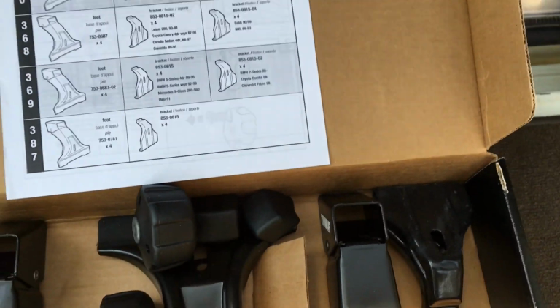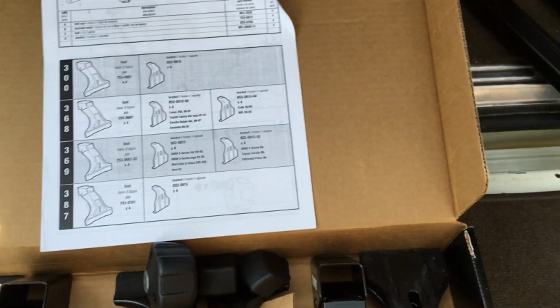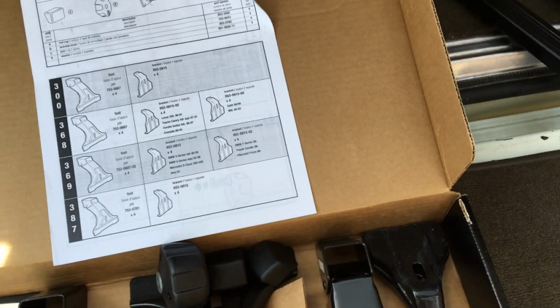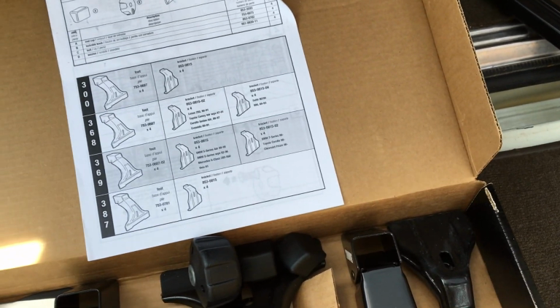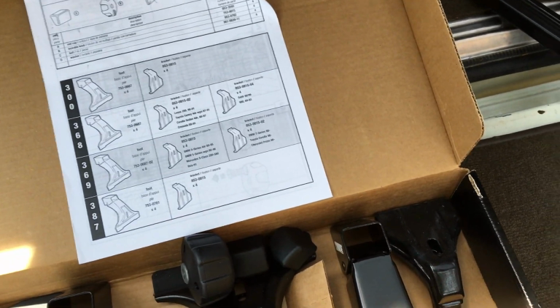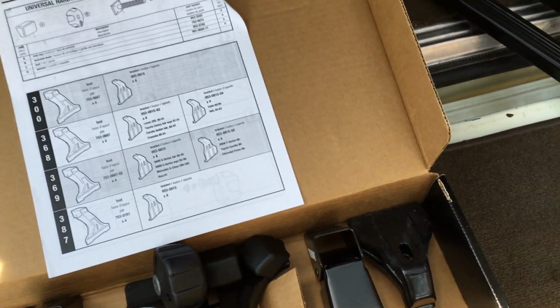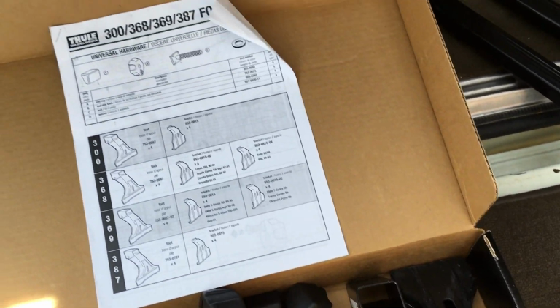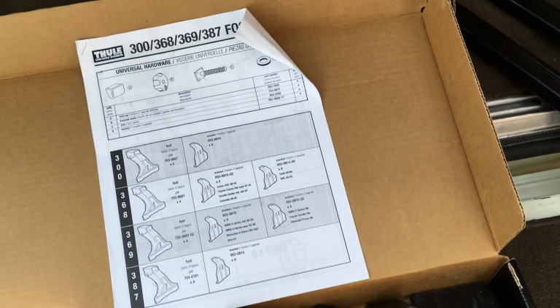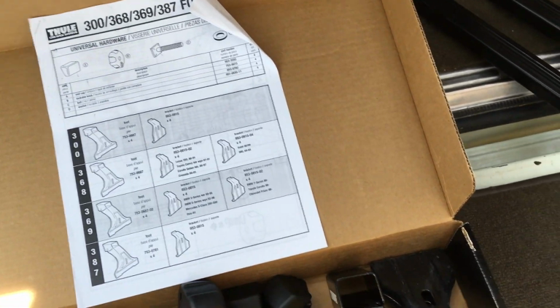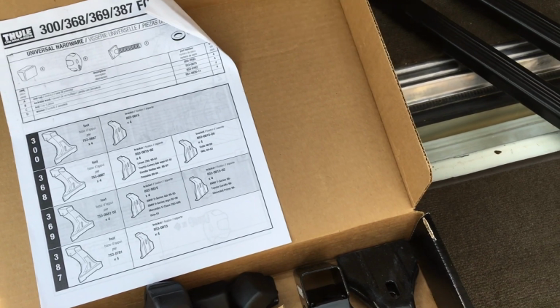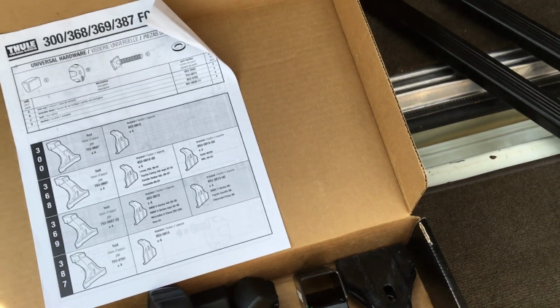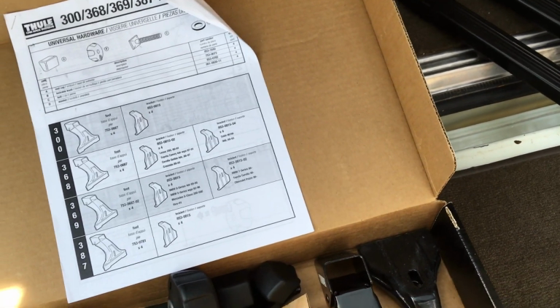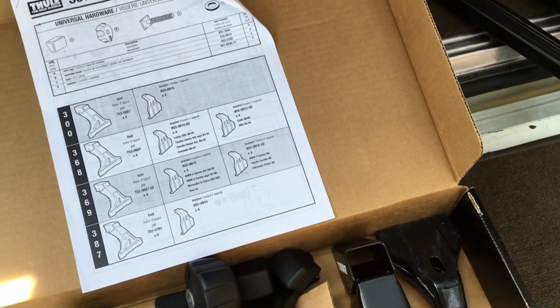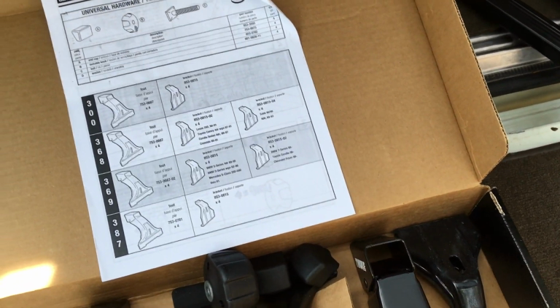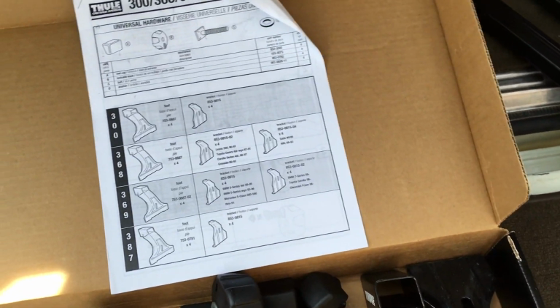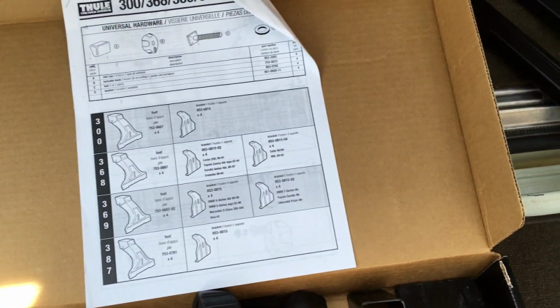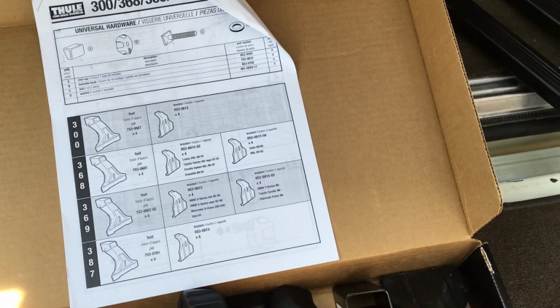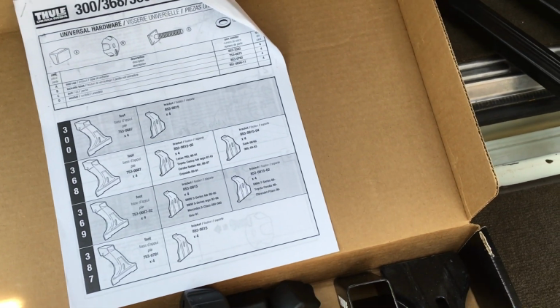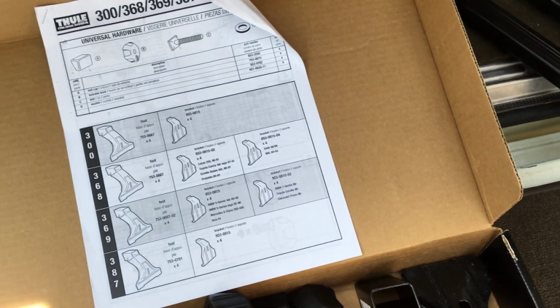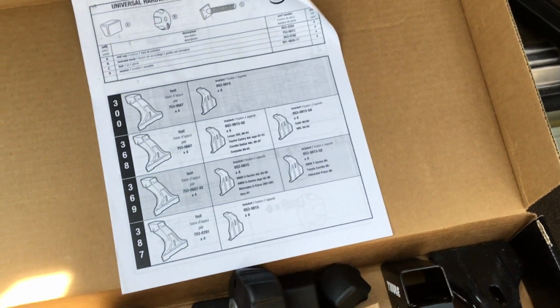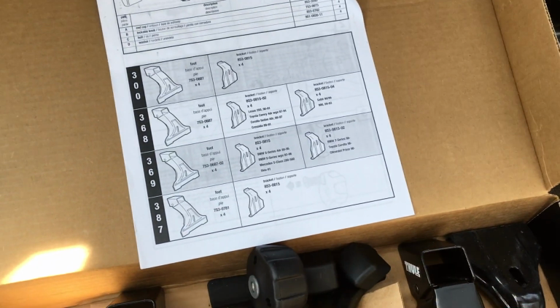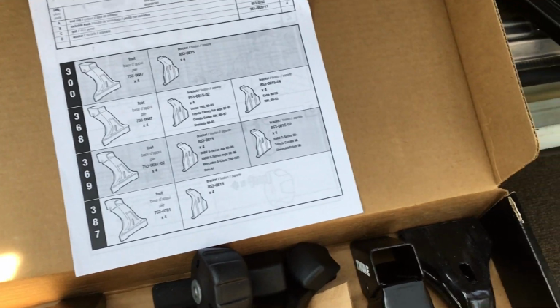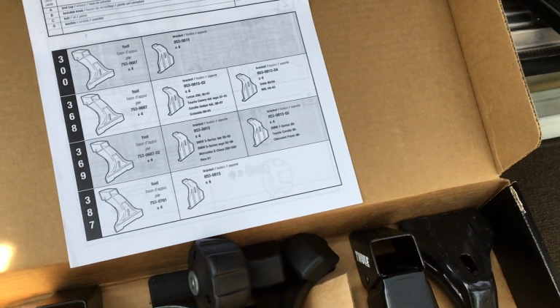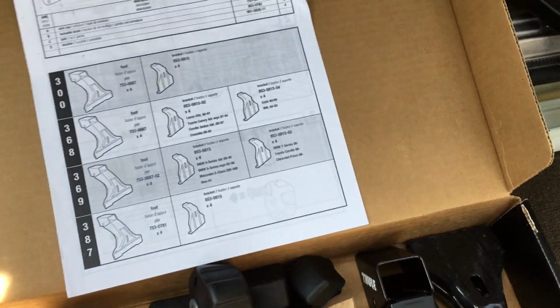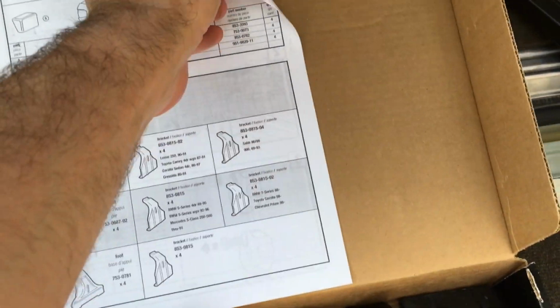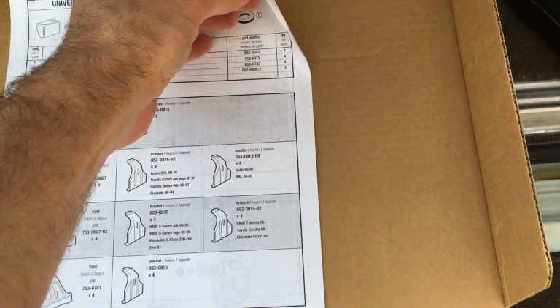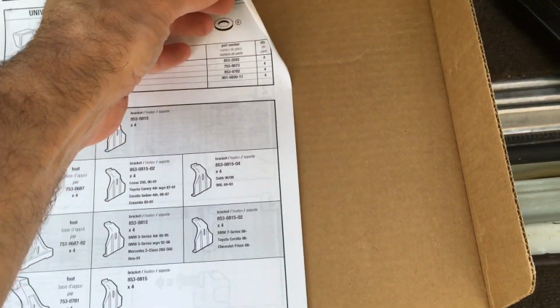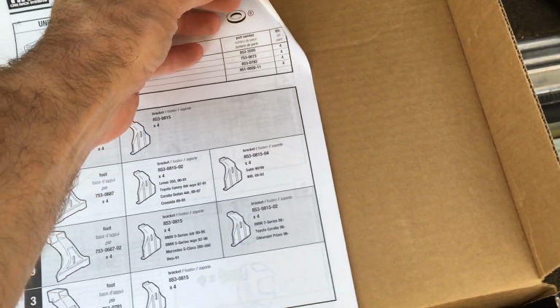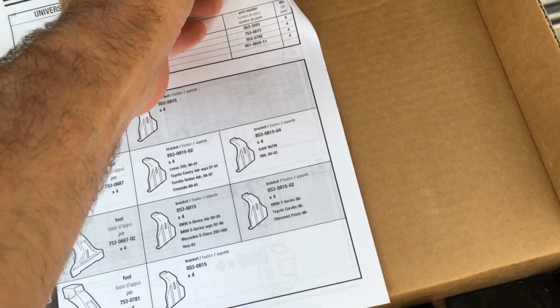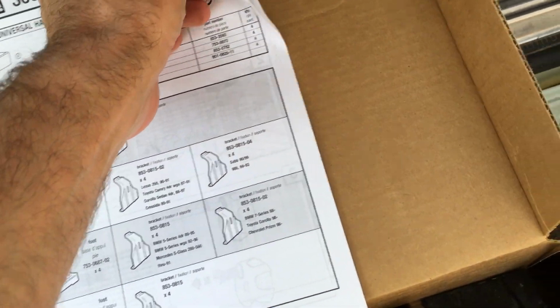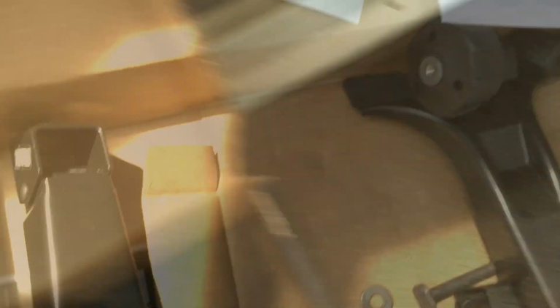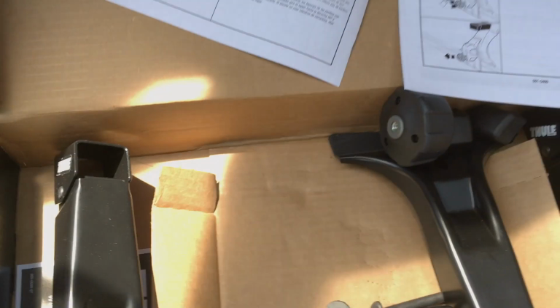When you're looking at kayaks, they weigh, say, 40 to 60 pounds. That extra capacity allows me to add another kayak. So I'm going to read these instructions and come back in a second.